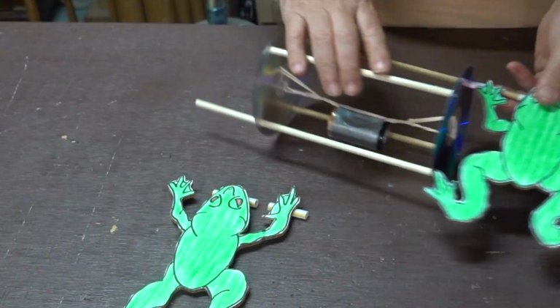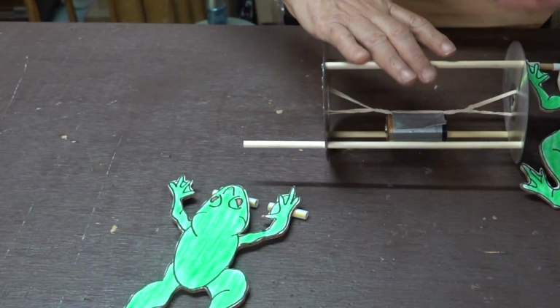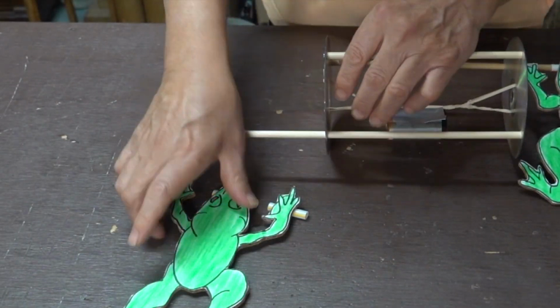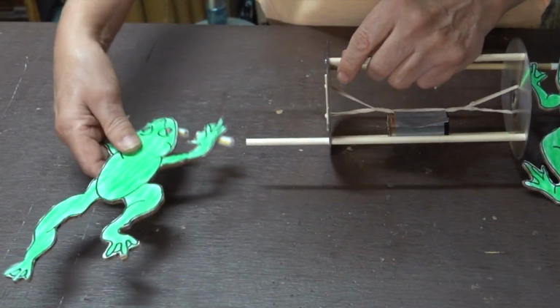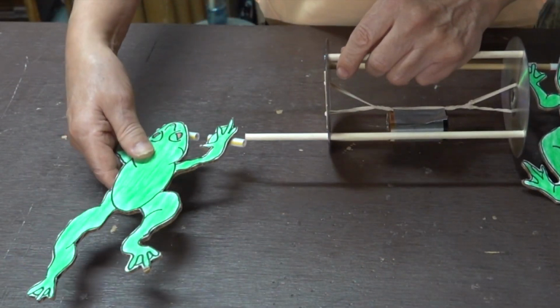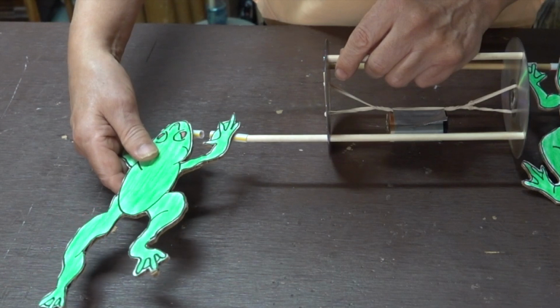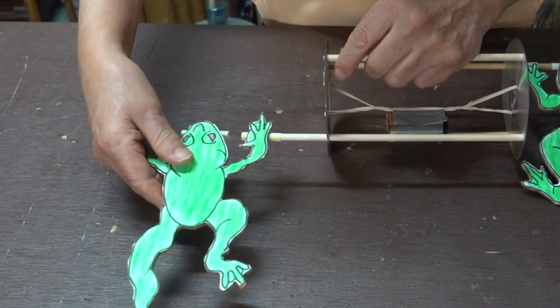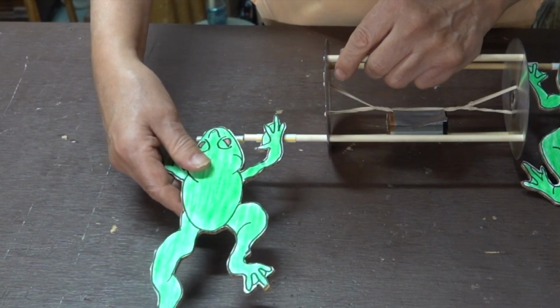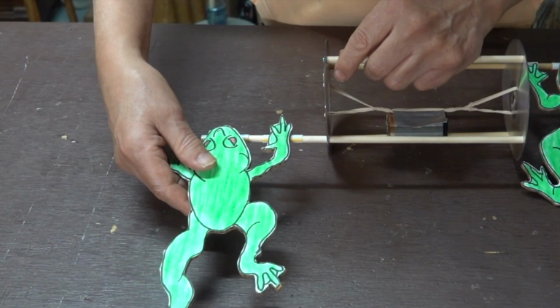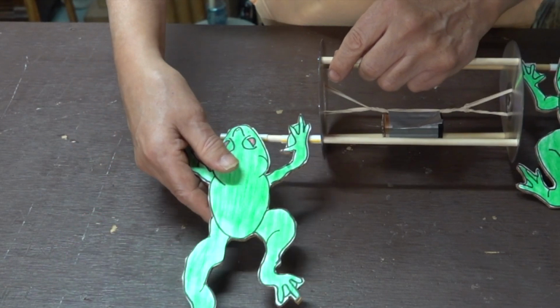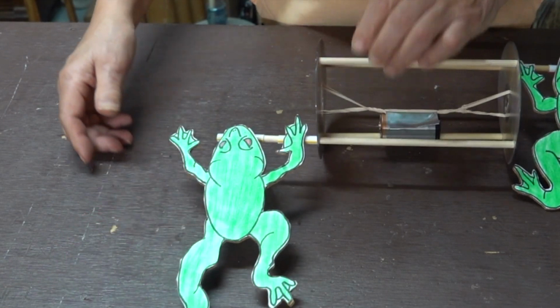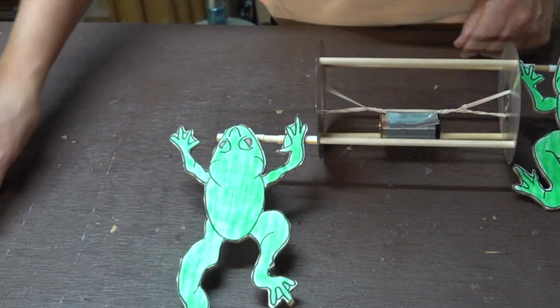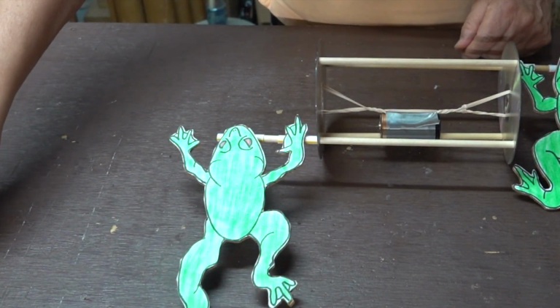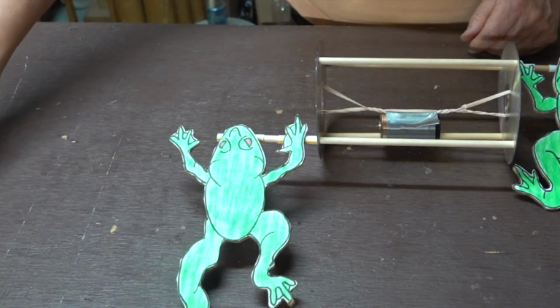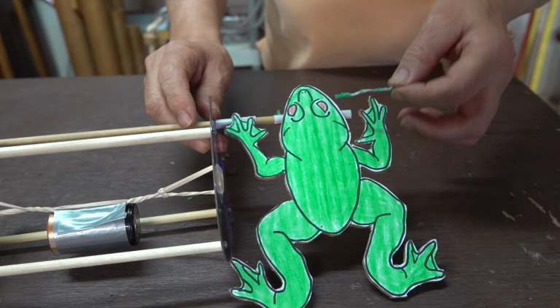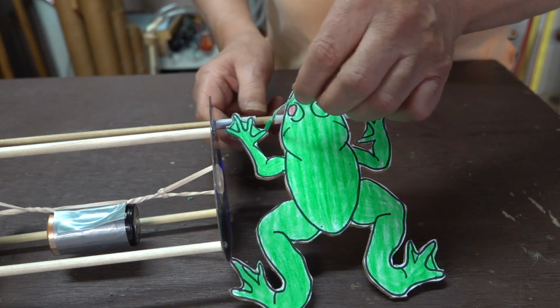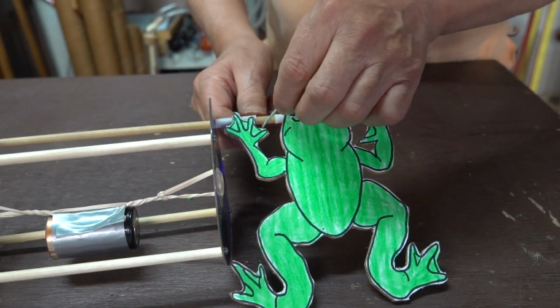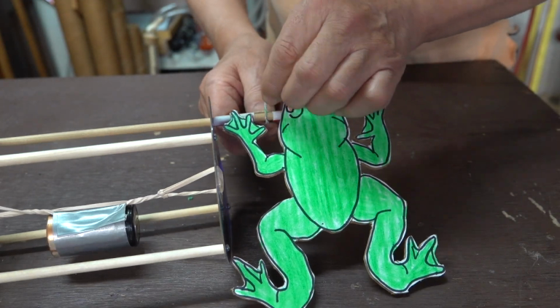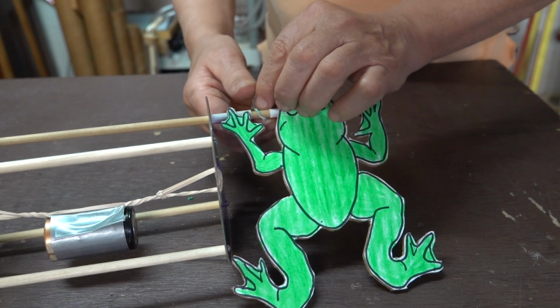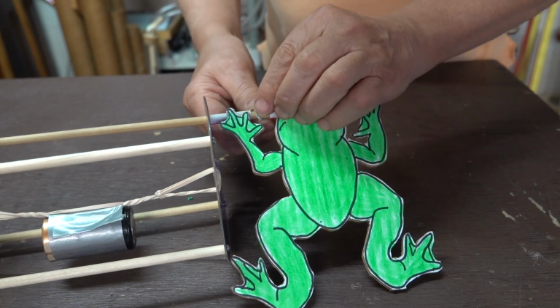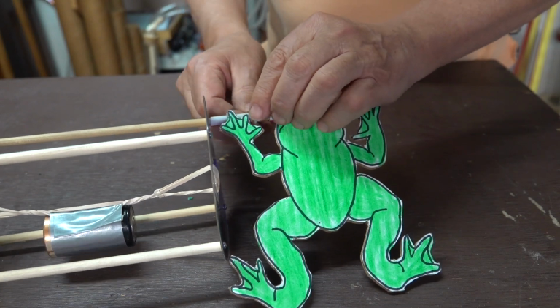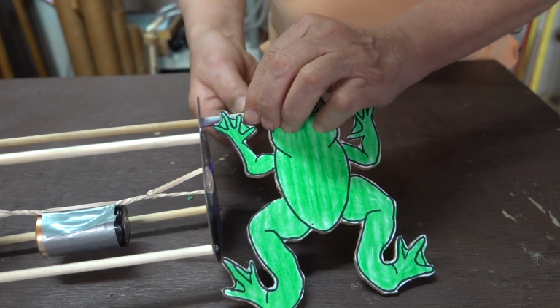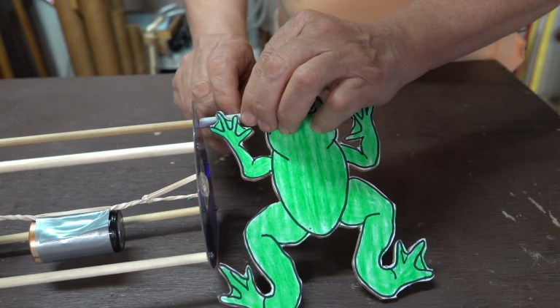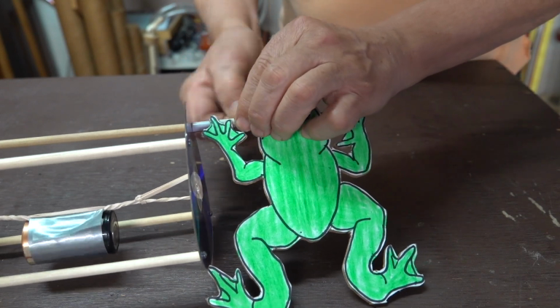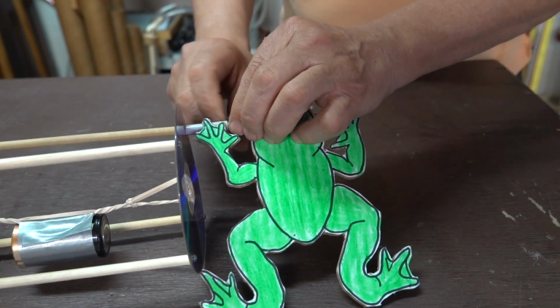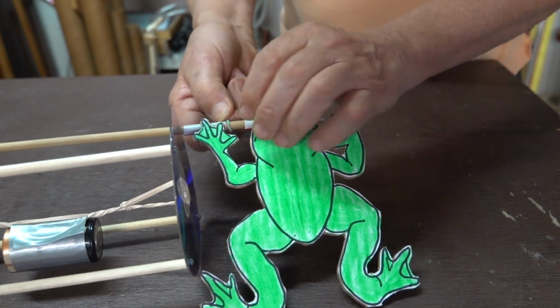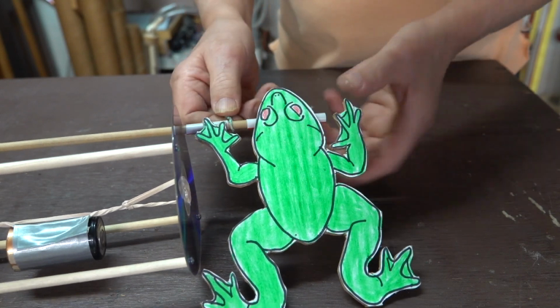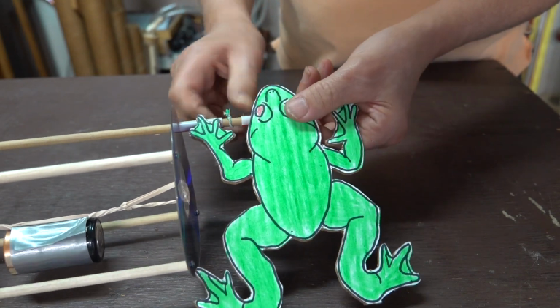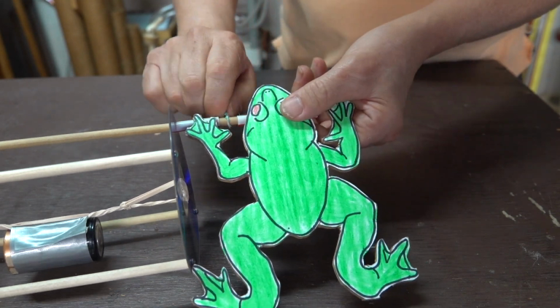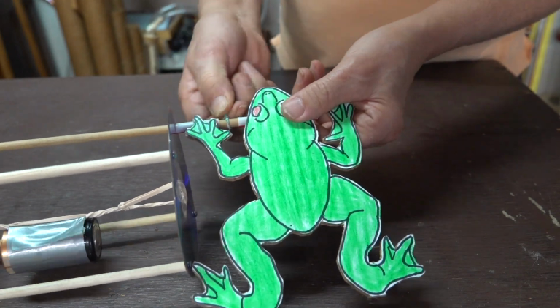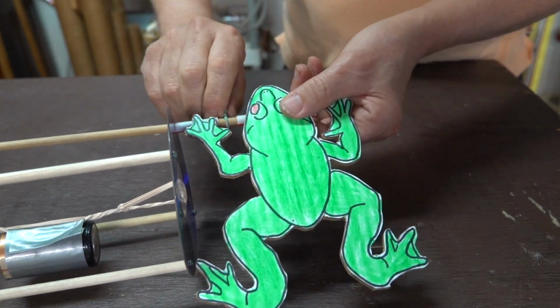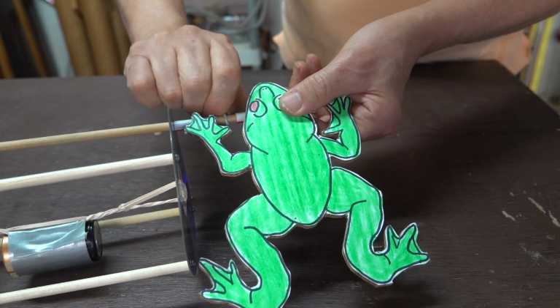The cut-out pictures have straws glued to them. The straws then slide over the axles that are glued to the rollback toy. Wire twisties are then attached to the axle to help keep the objects in place.